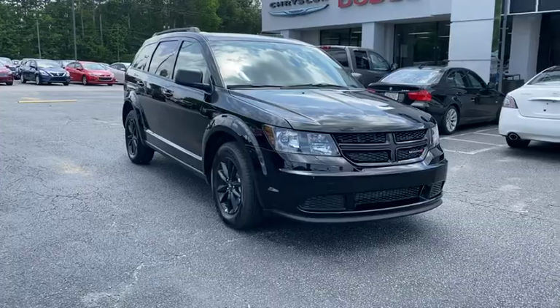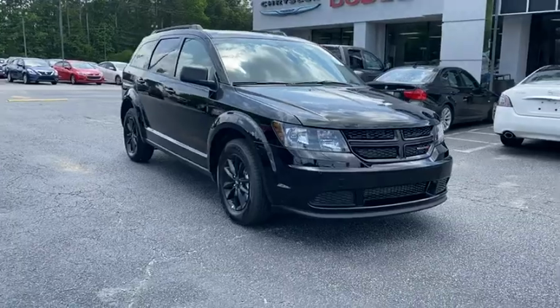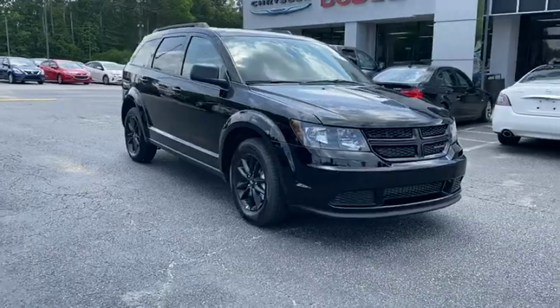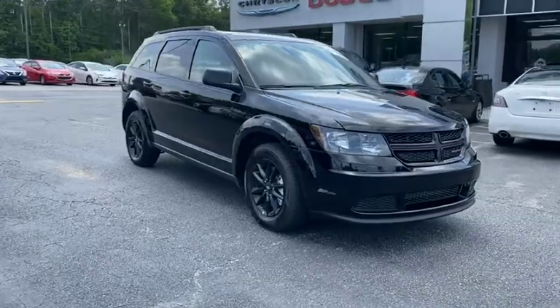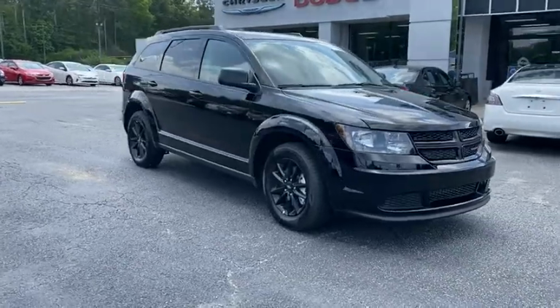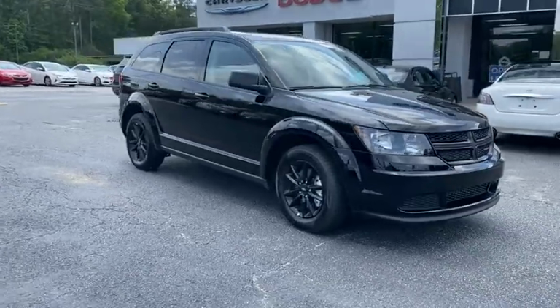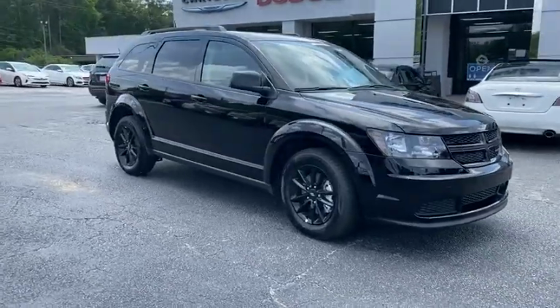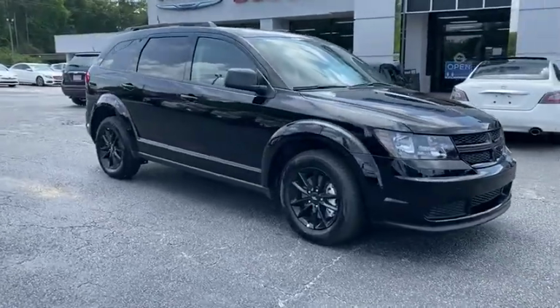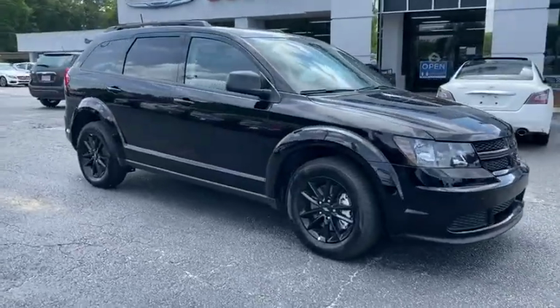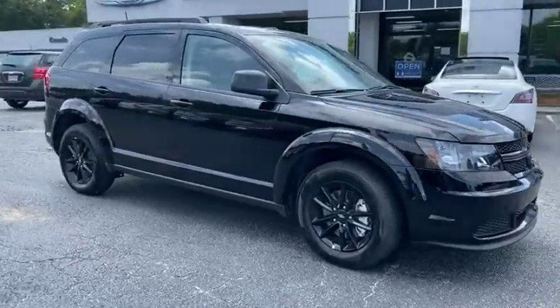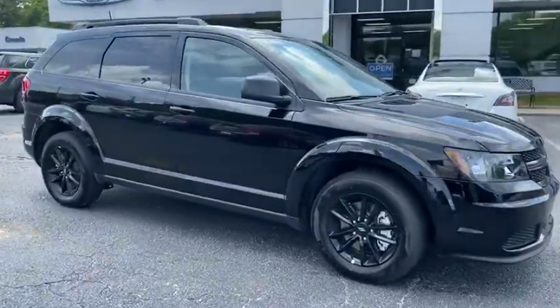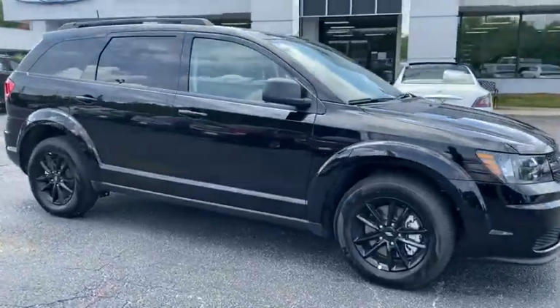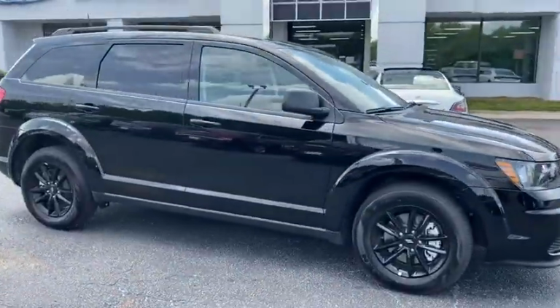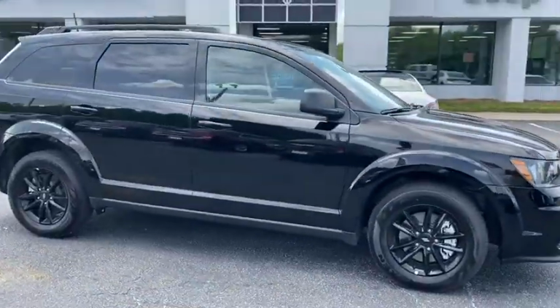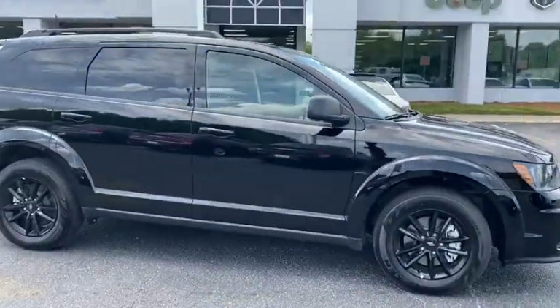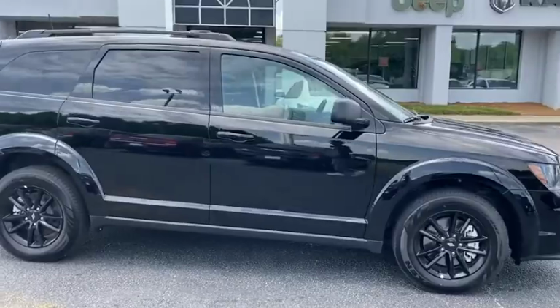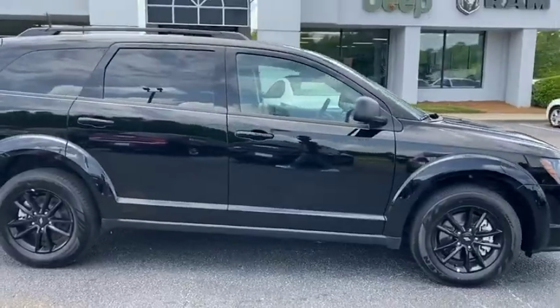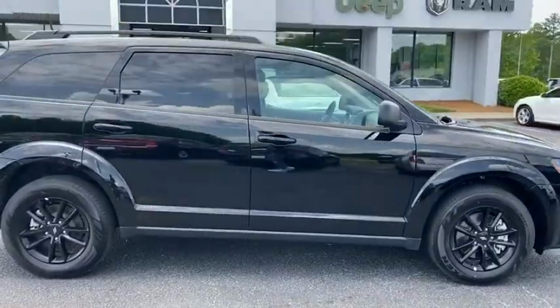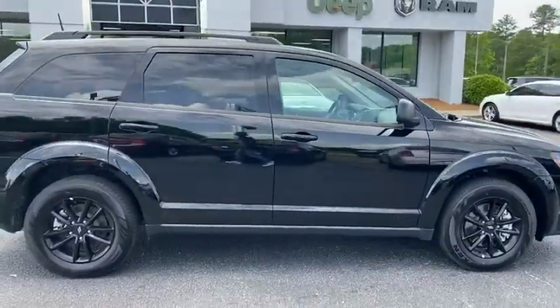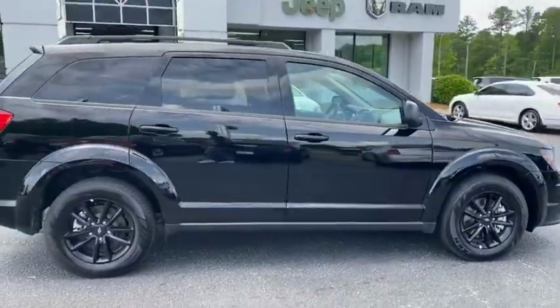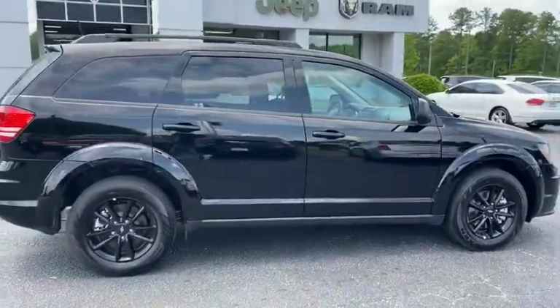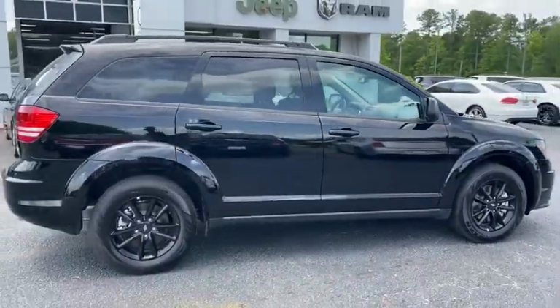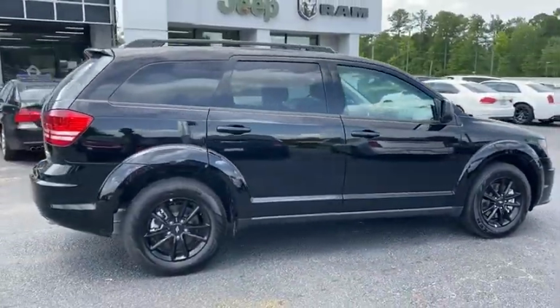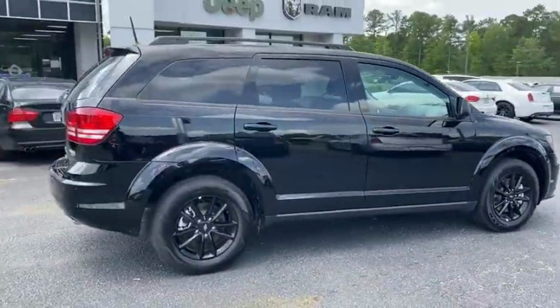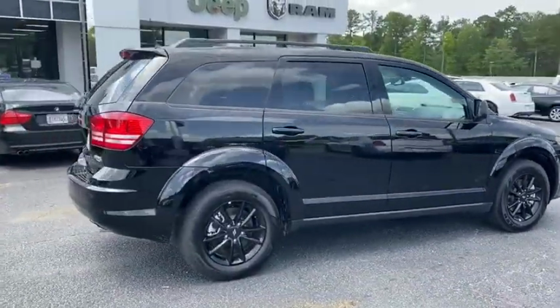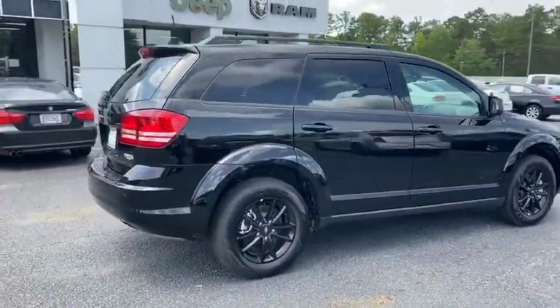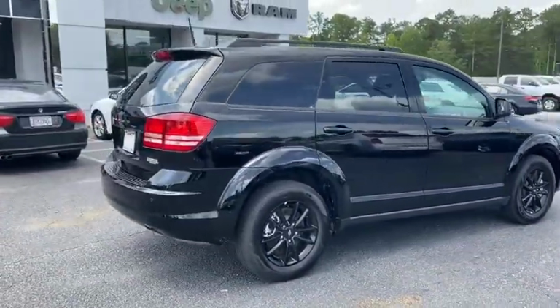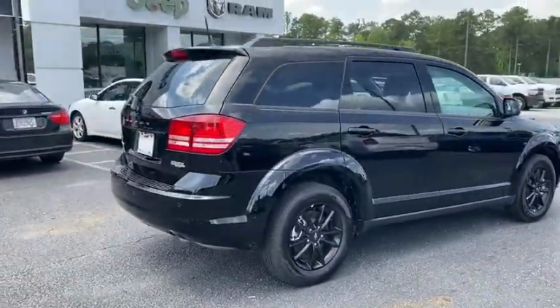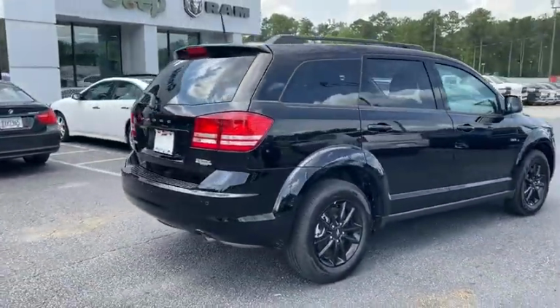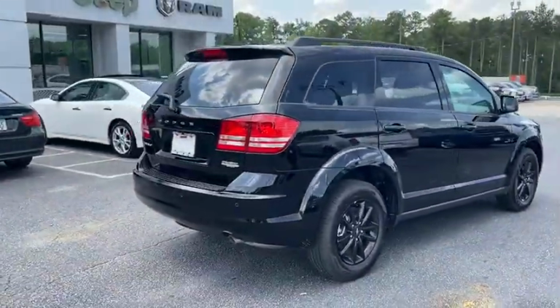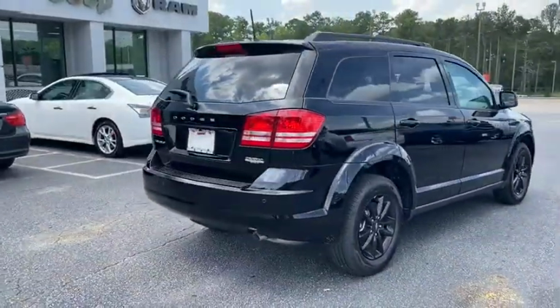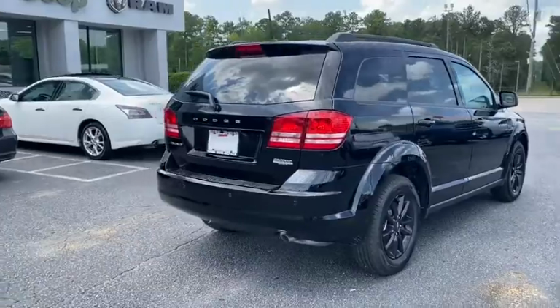We are pleased to show you the 2020 Dodge Journey. Dodge Journey combines the practicality of an SUV with the comfort of a car, all while boasting a style all its own.